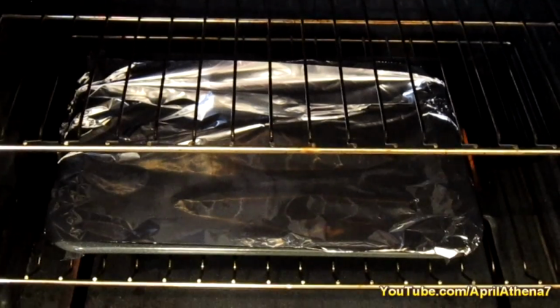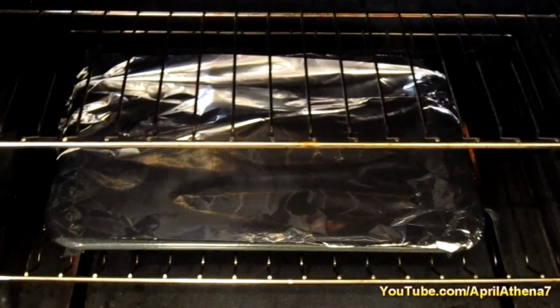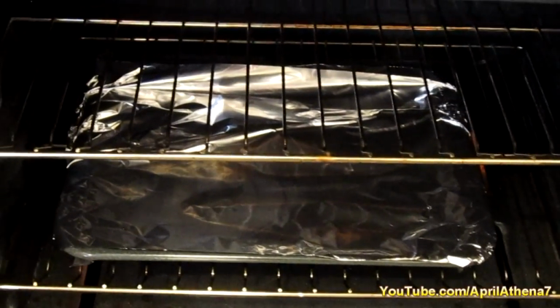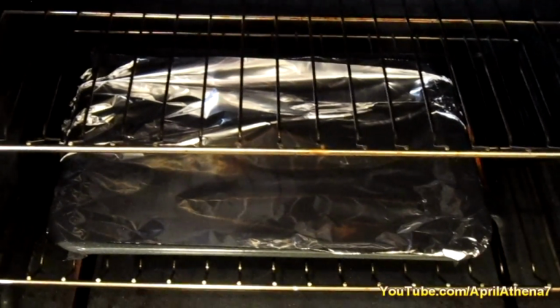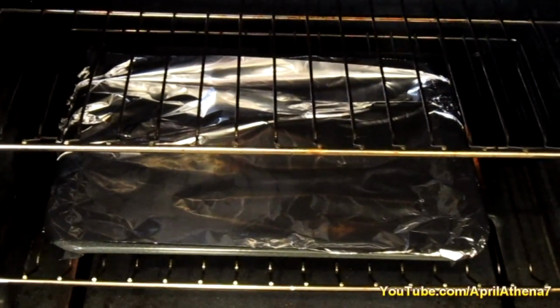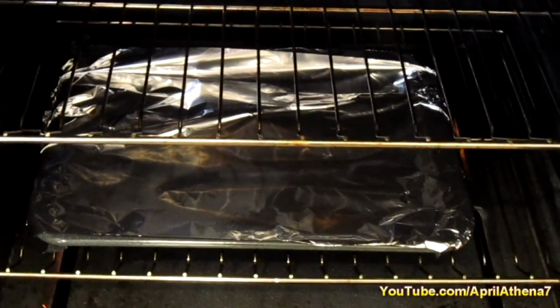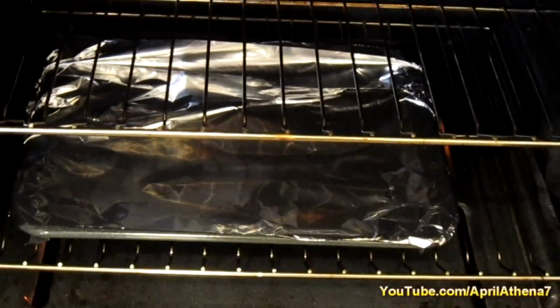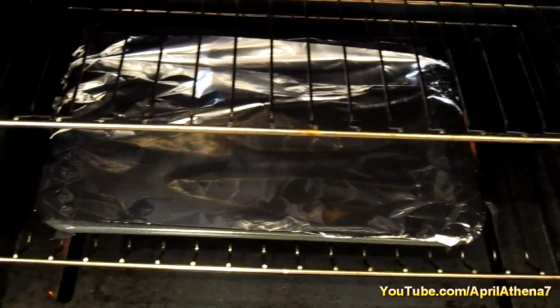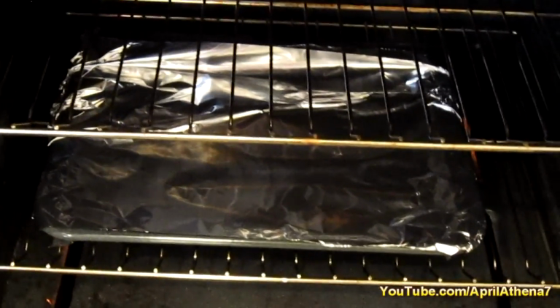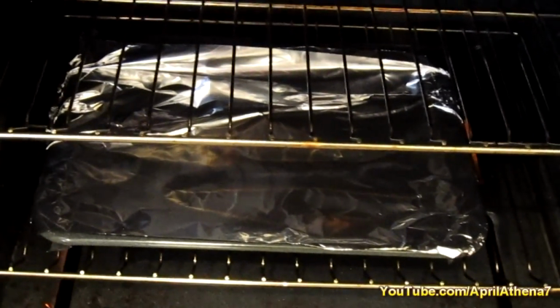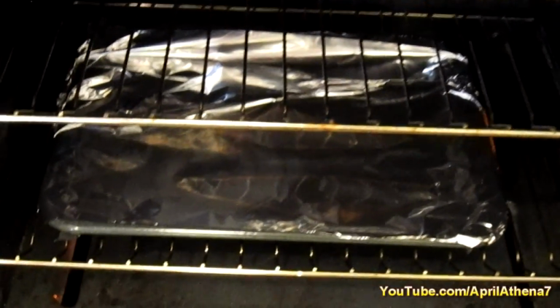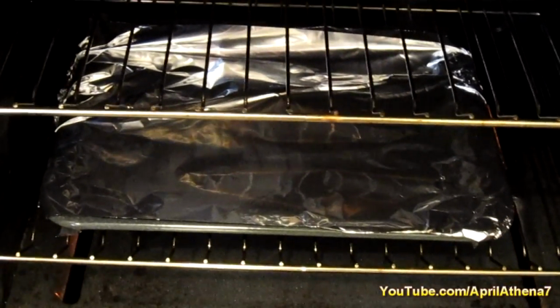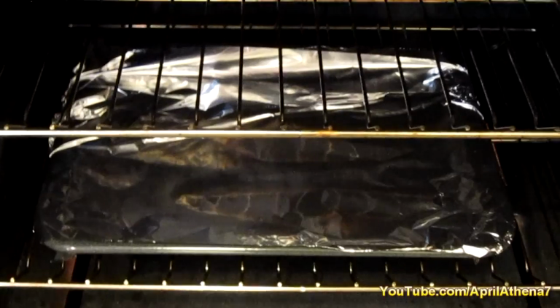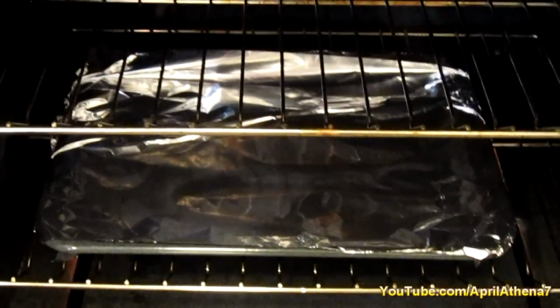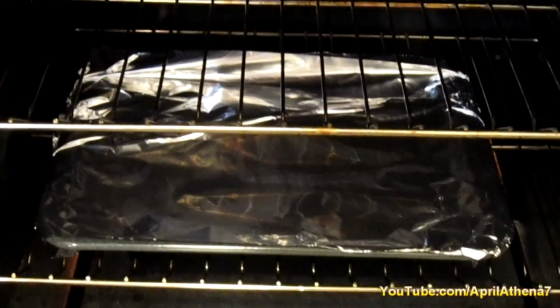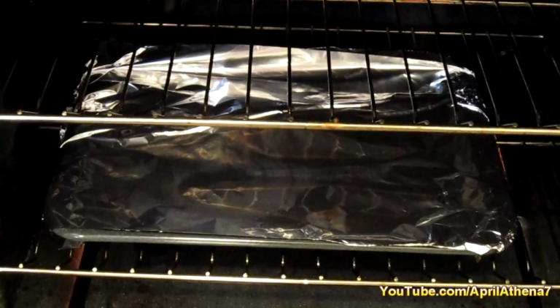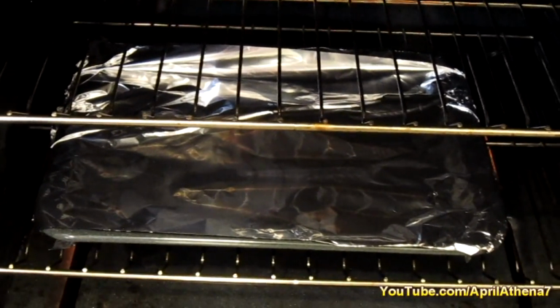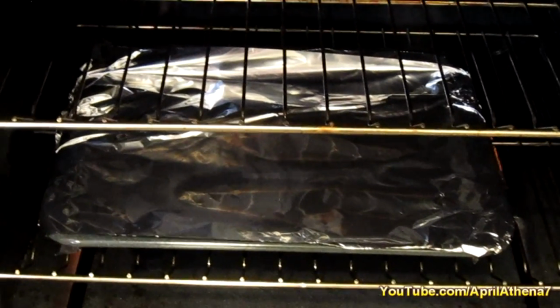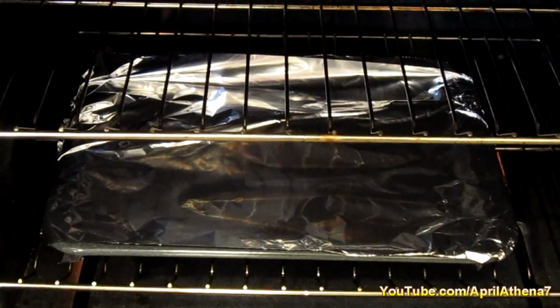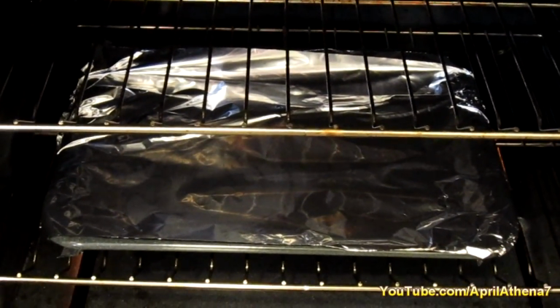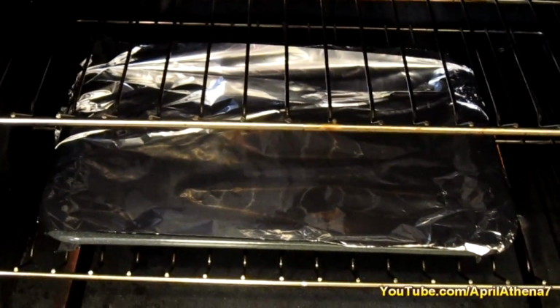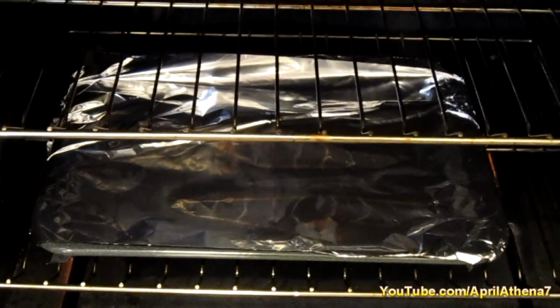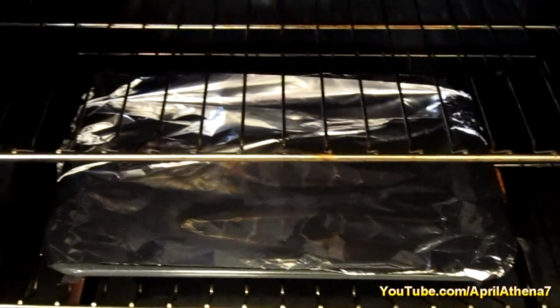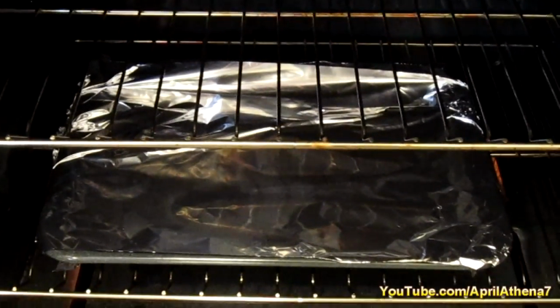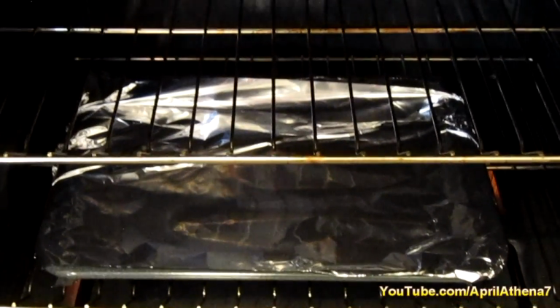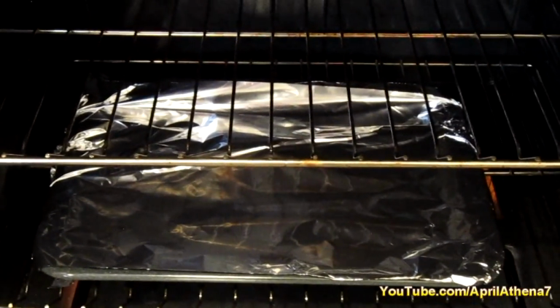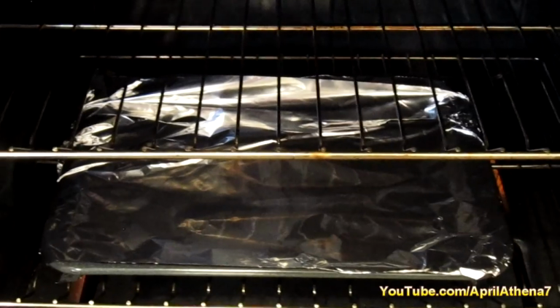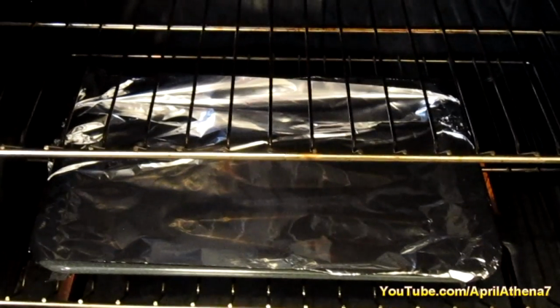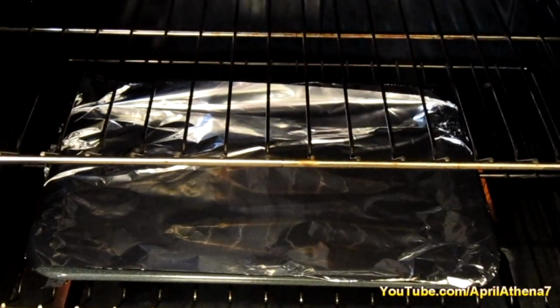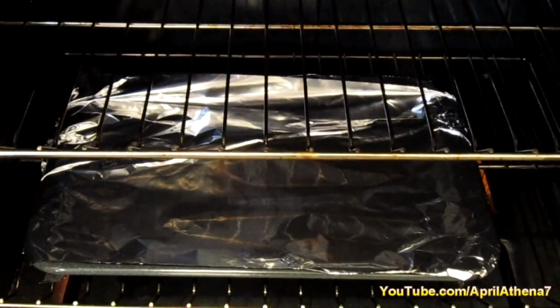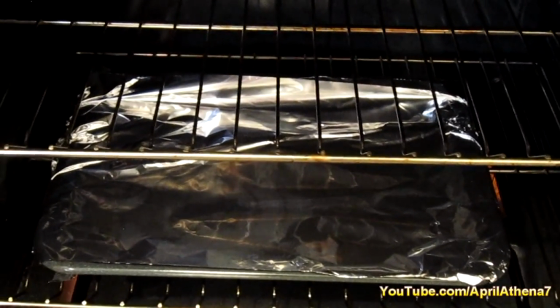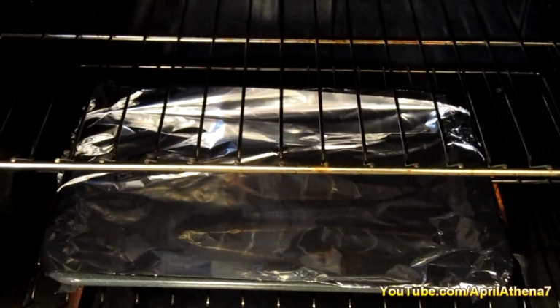After your oven has been preheated, place your fish pan into your oven and bake it for about 35 minutes or so, or however you like your fish.